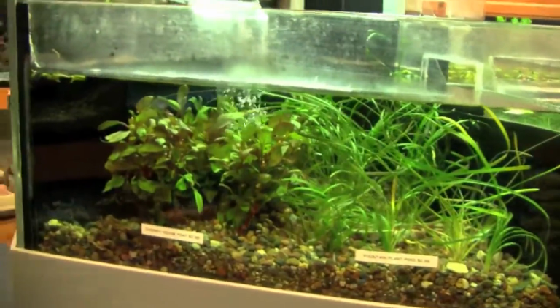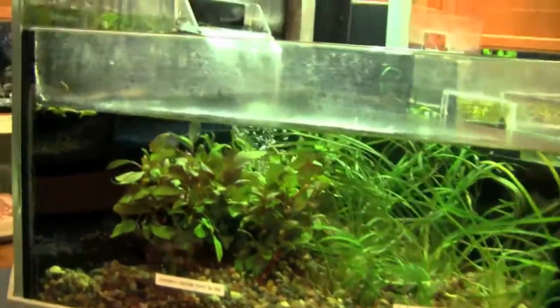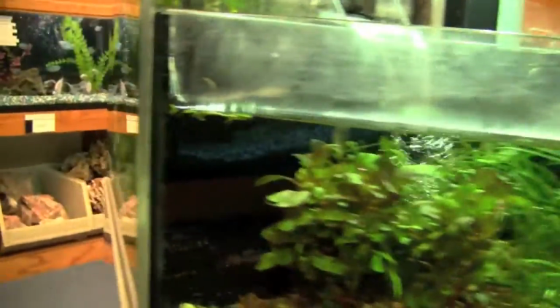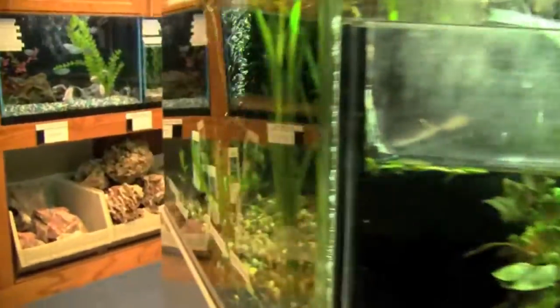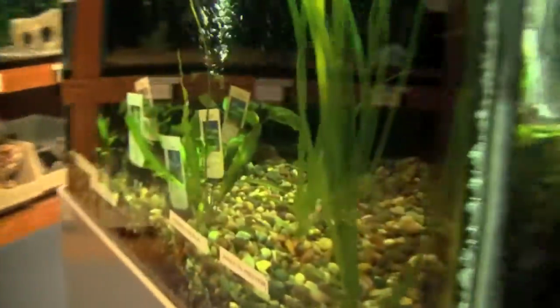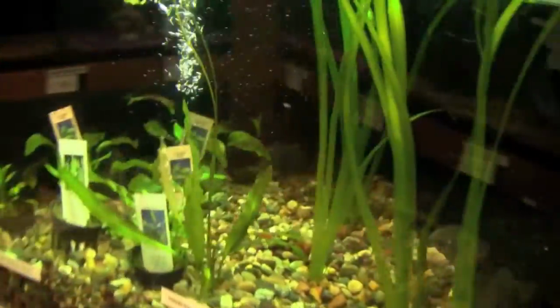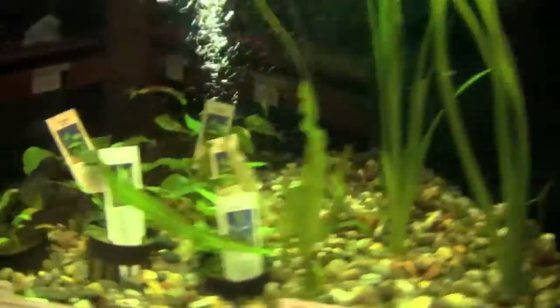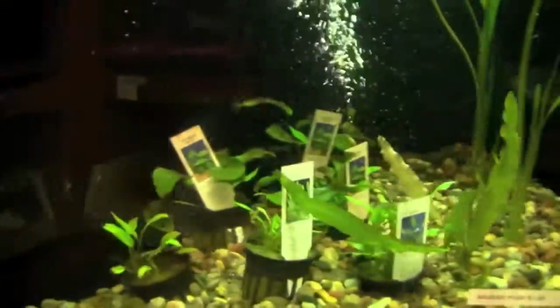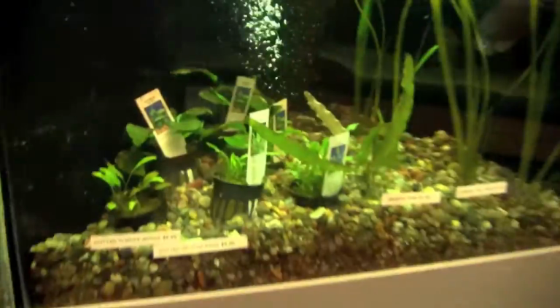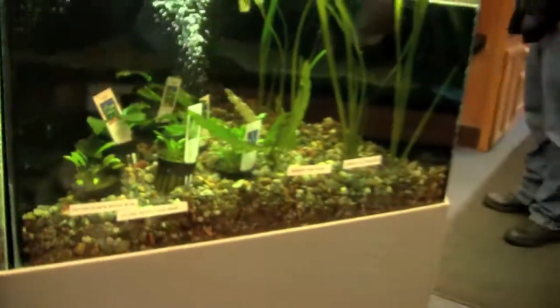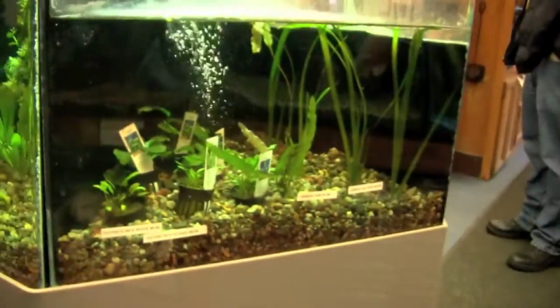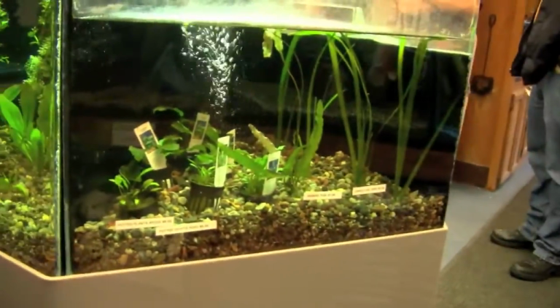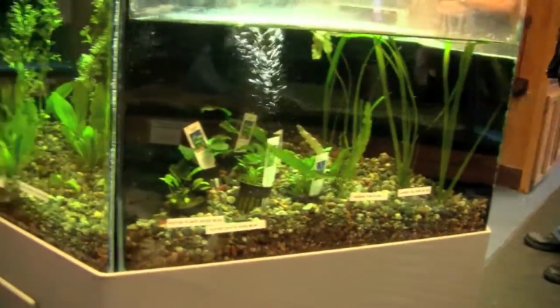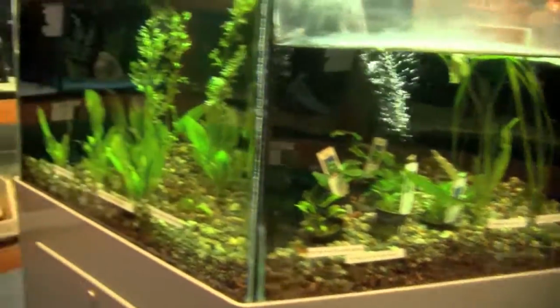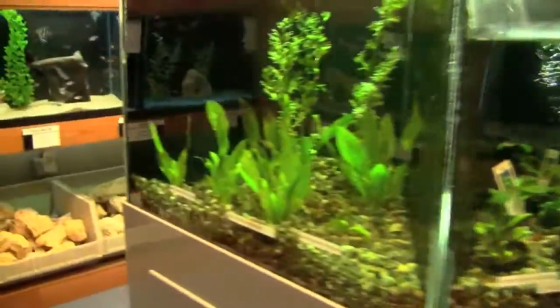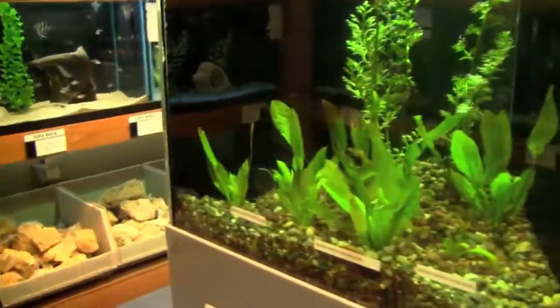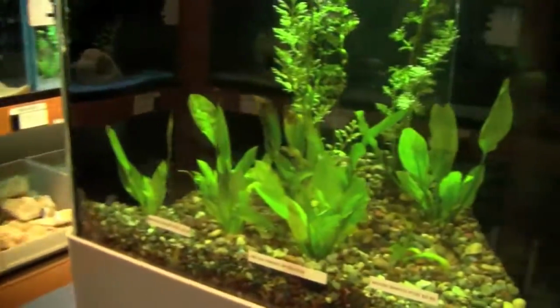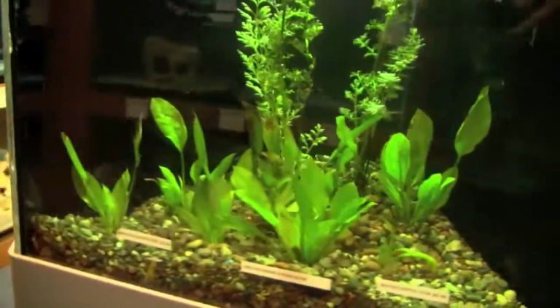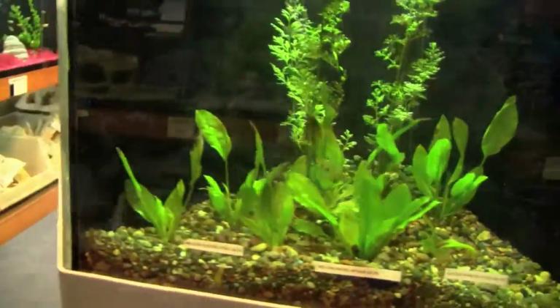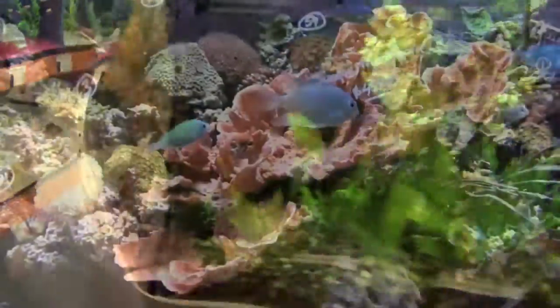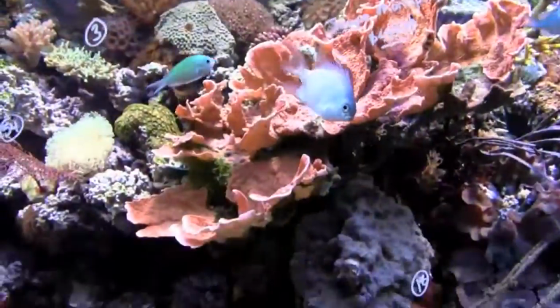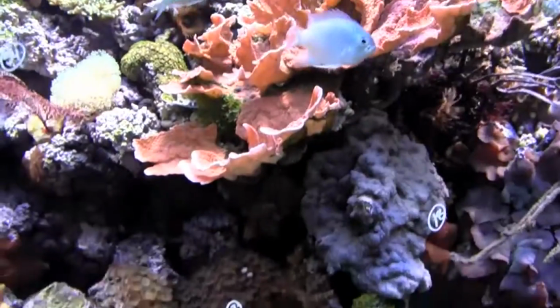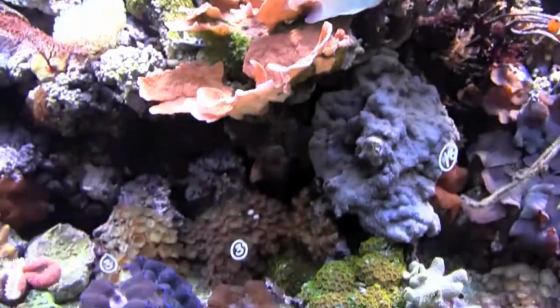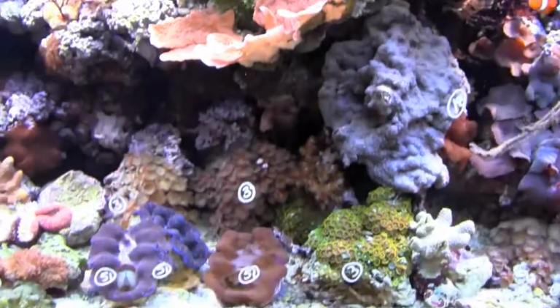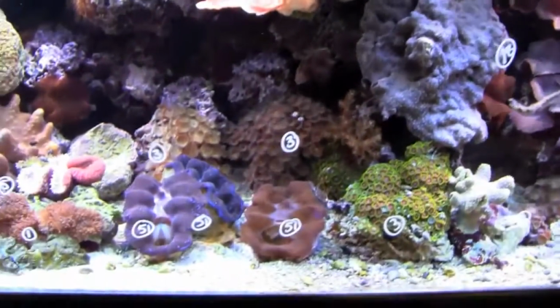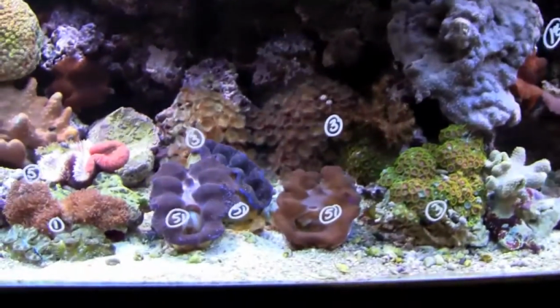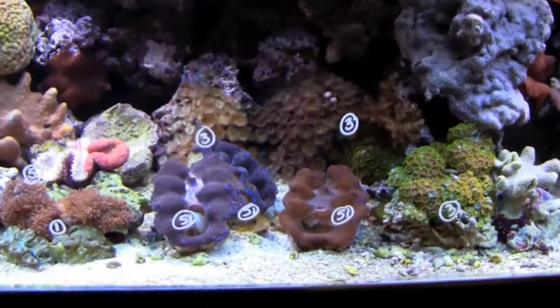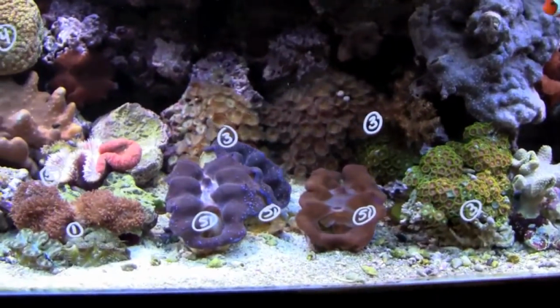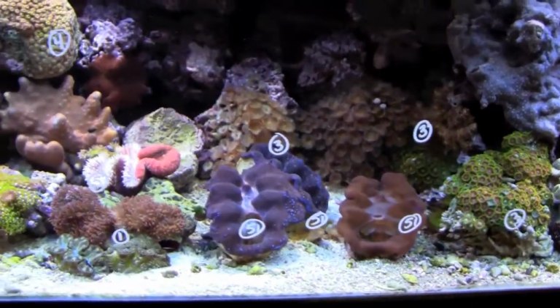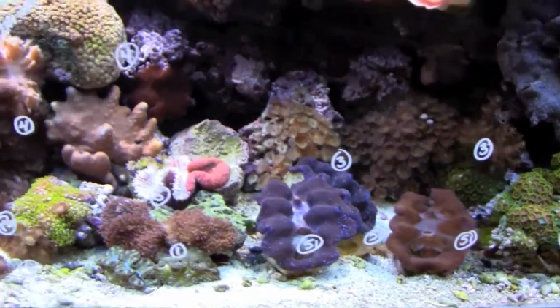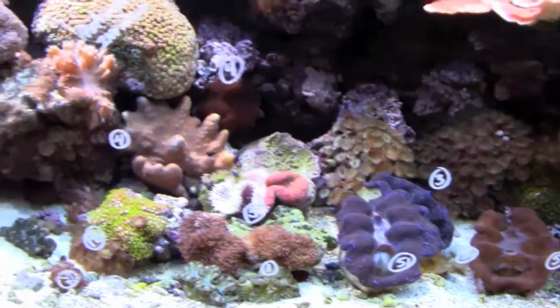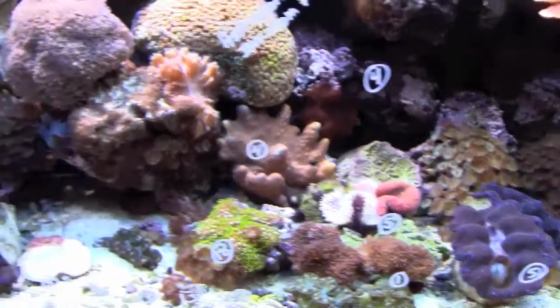Overall, I'd rate this store as an A plus, and if I get the opportunity I'm going to come back and visit it again. If you're interested in reefs, this is the store to go to — that's their number one focus. So sit back and enjoy and look at their reef tanks.